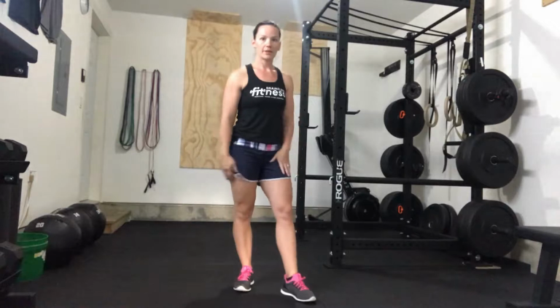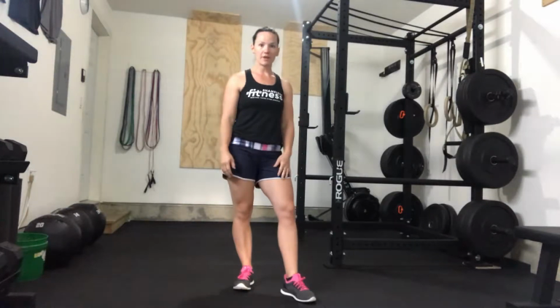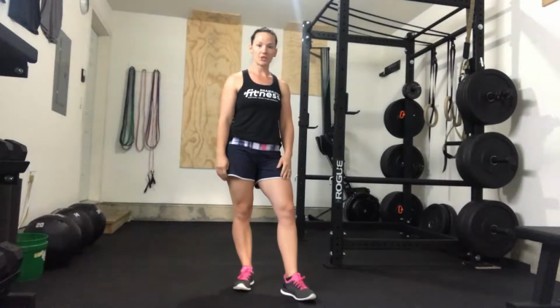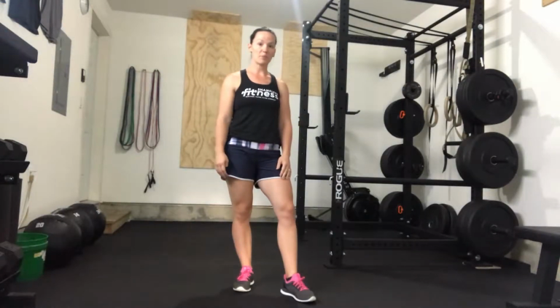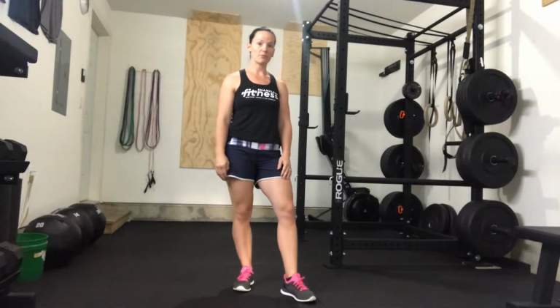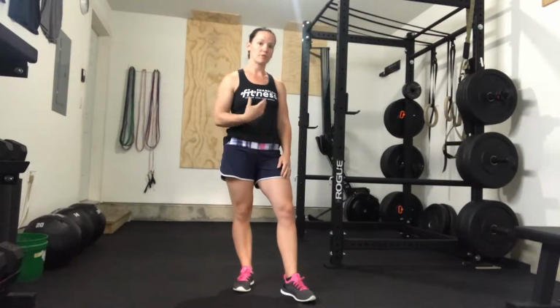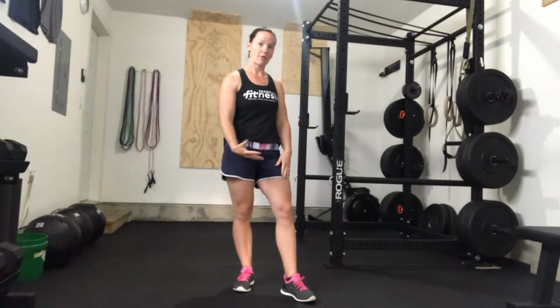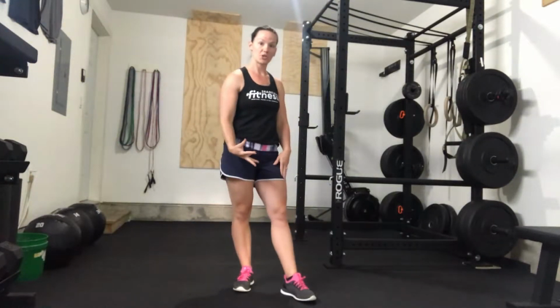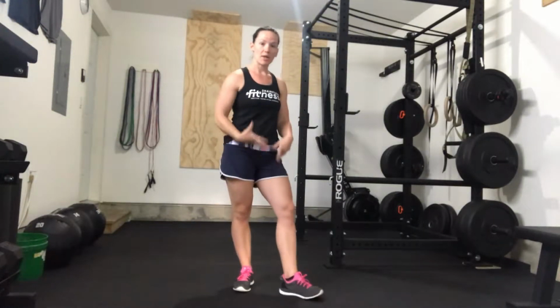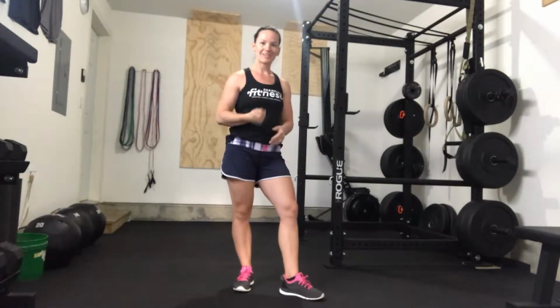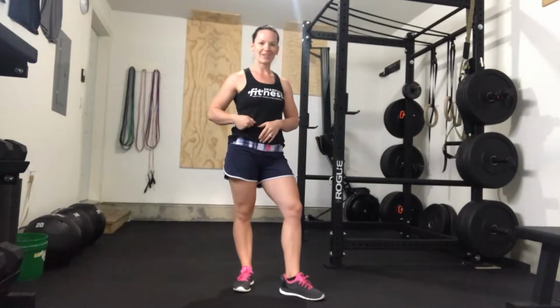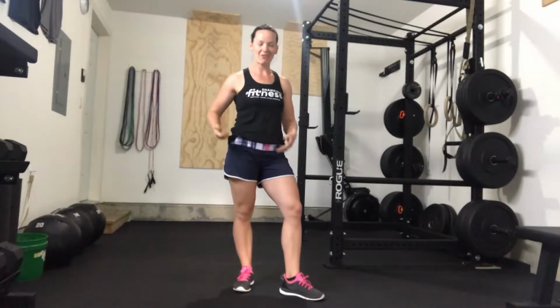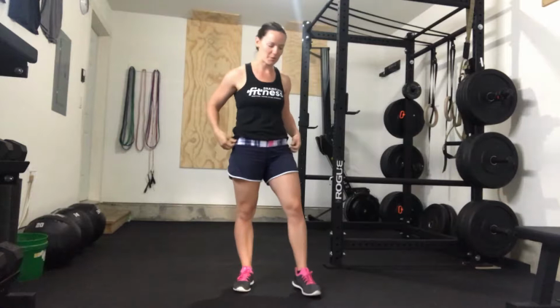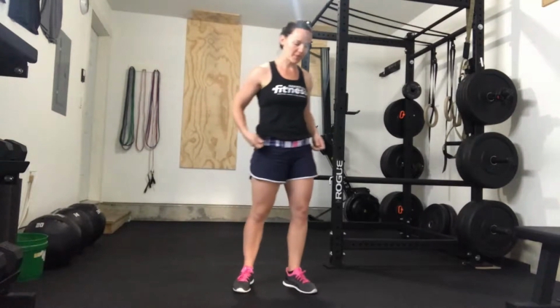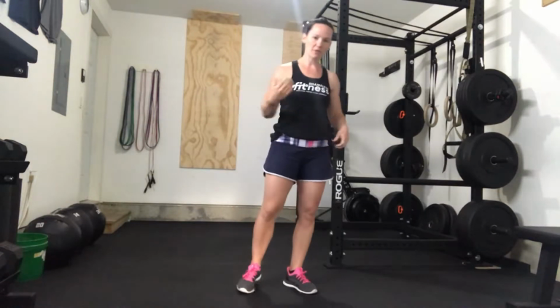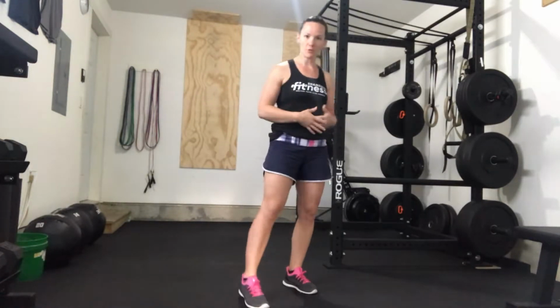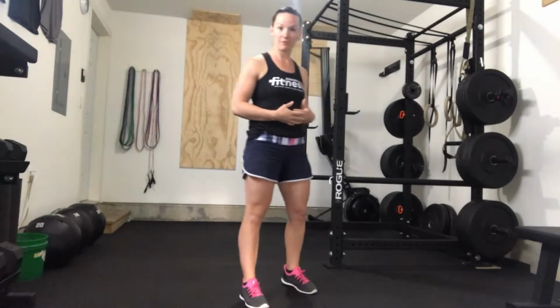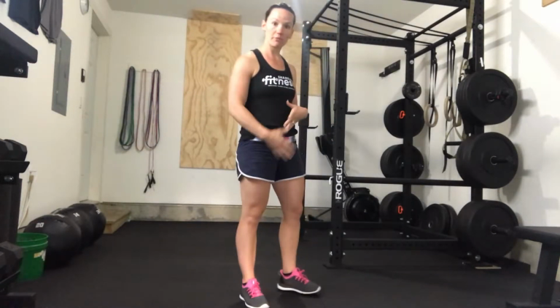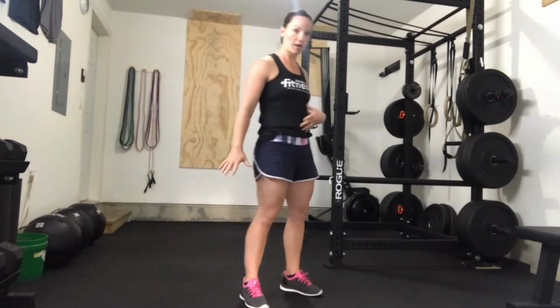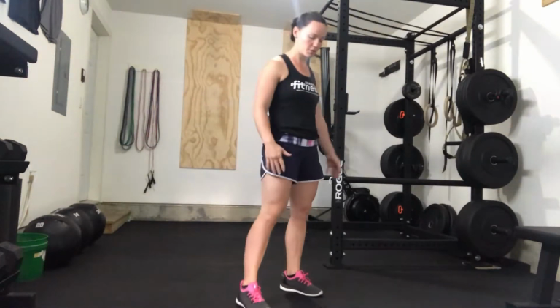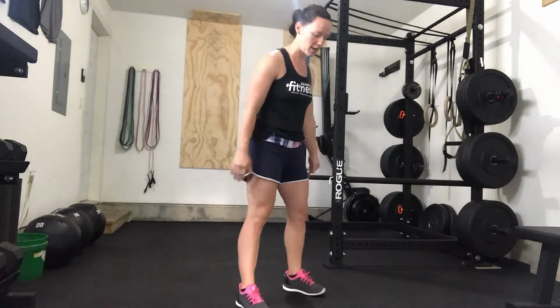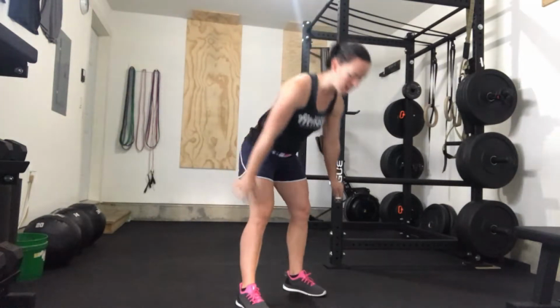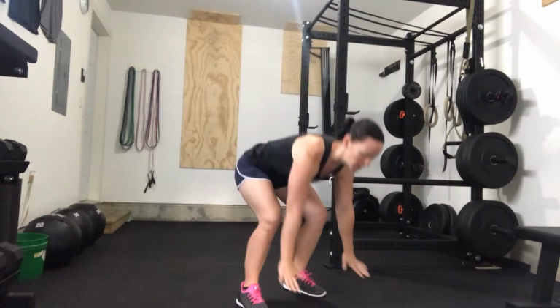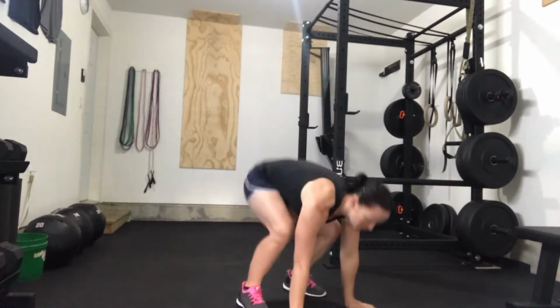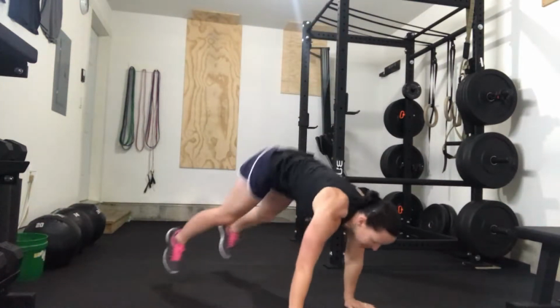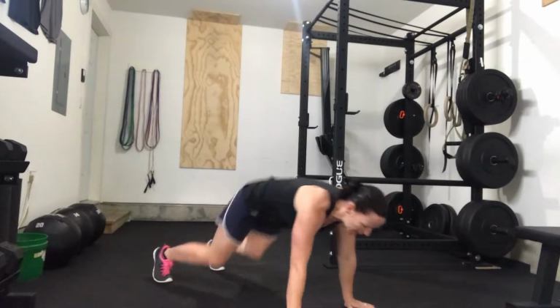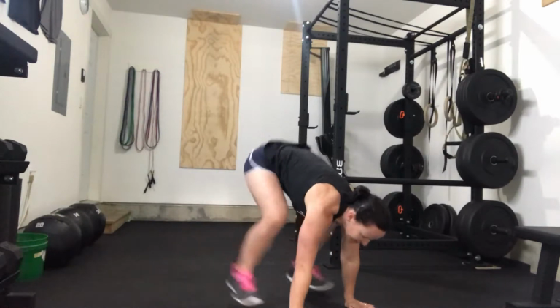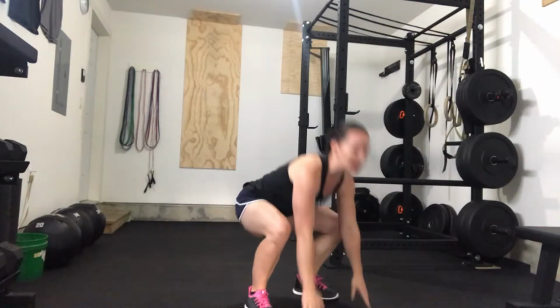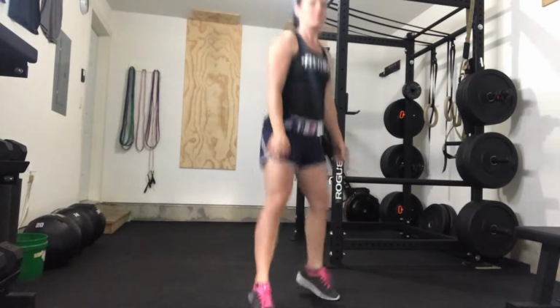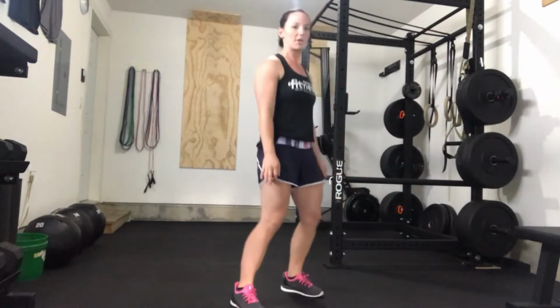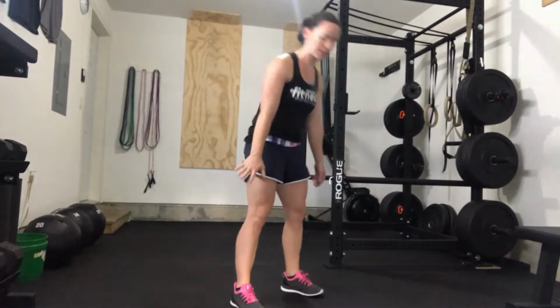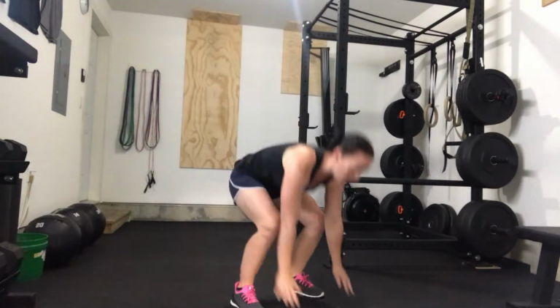Another variation of burpees we'll do is we take out the push-up. I like to call this a half burpee. Now the full one you eventually want to work up to is you're going to bring your hands down, jump your feet back, and then back up with a jump at the top.